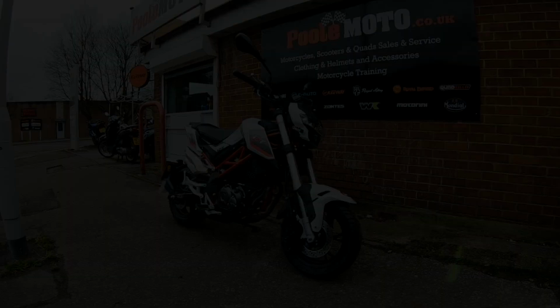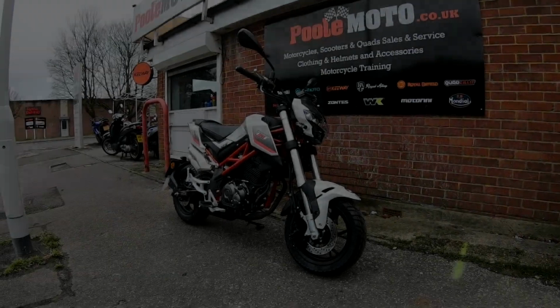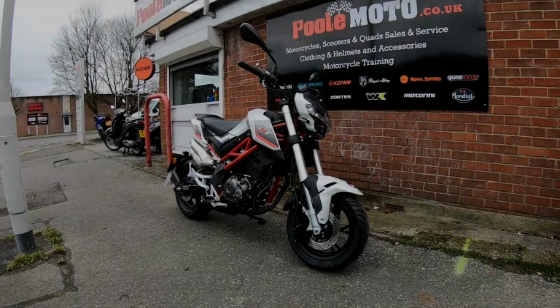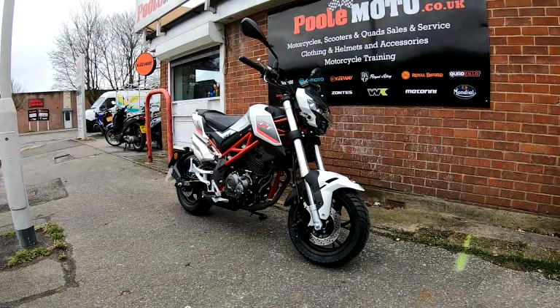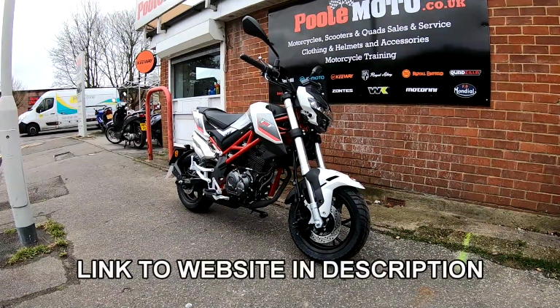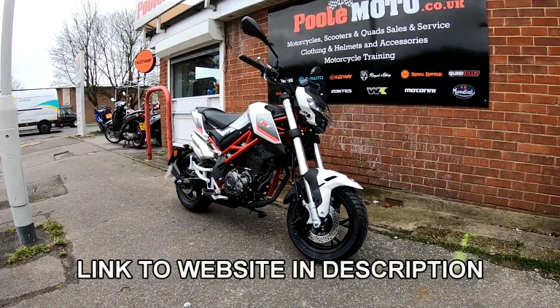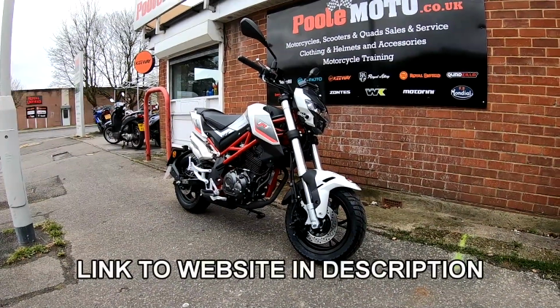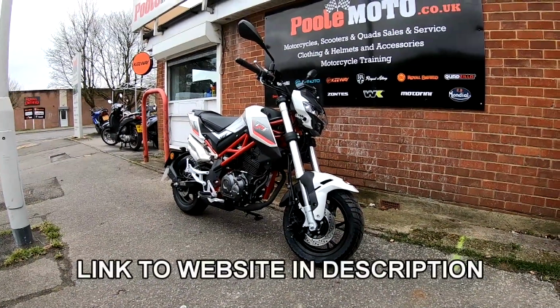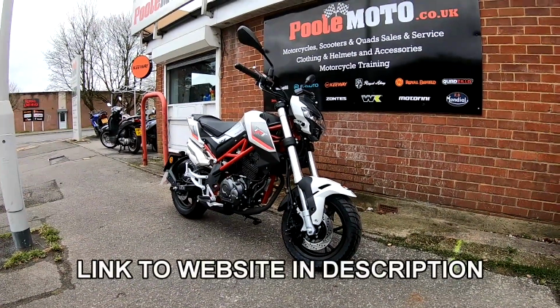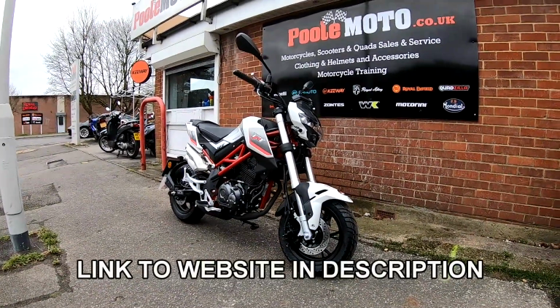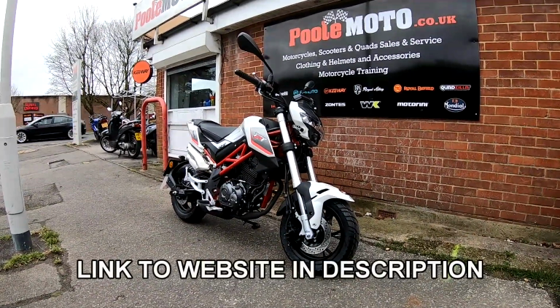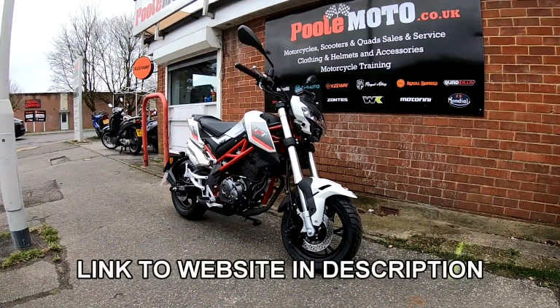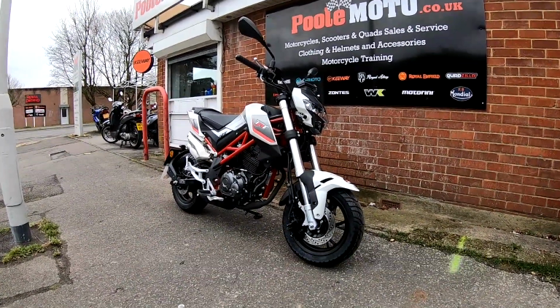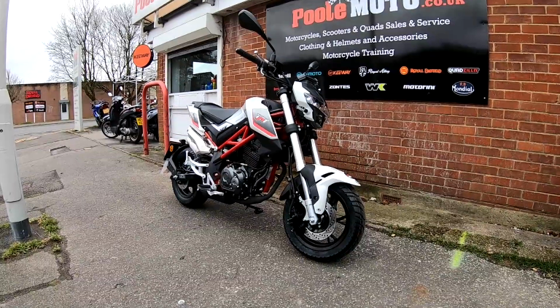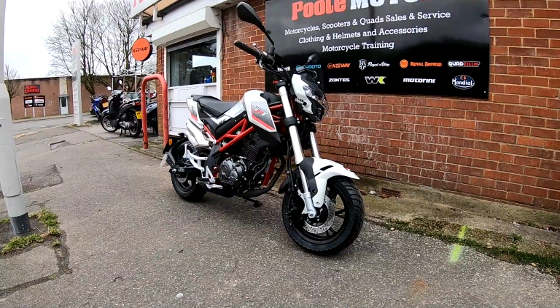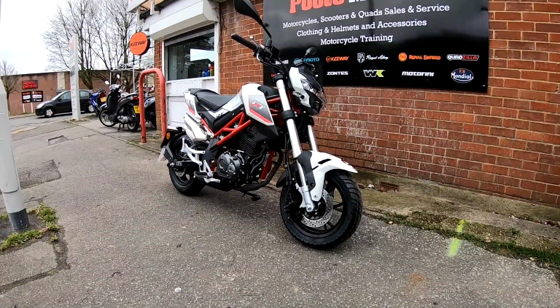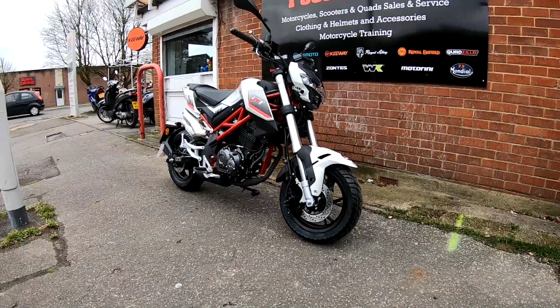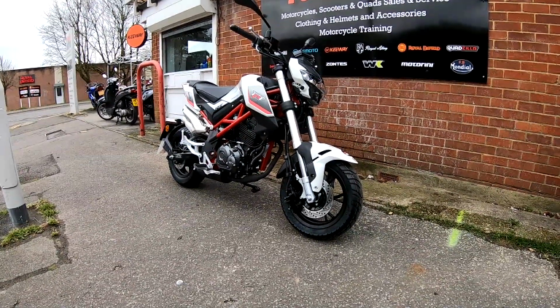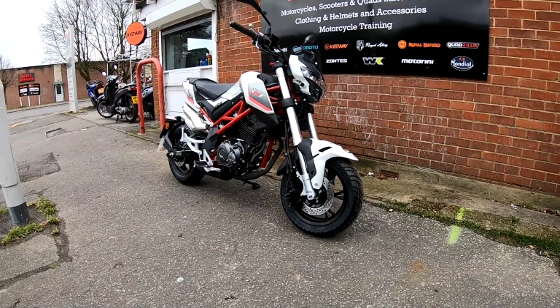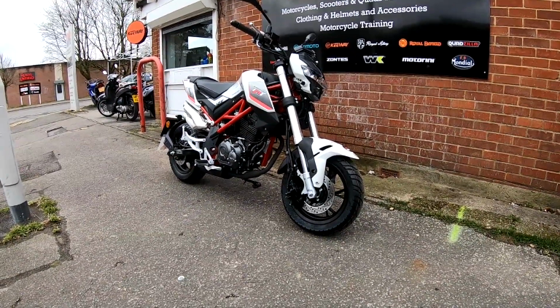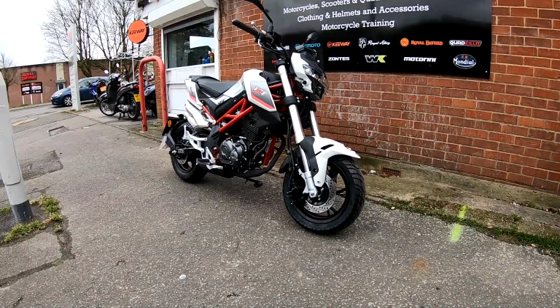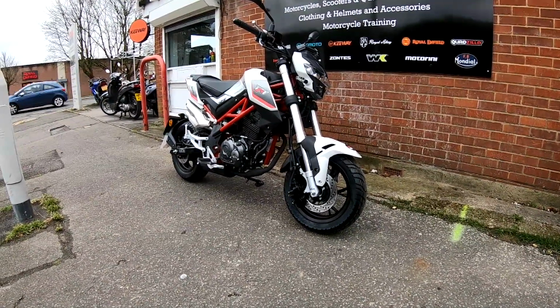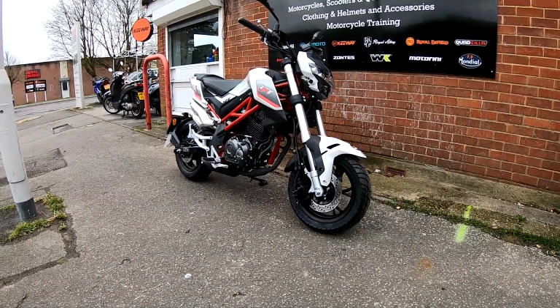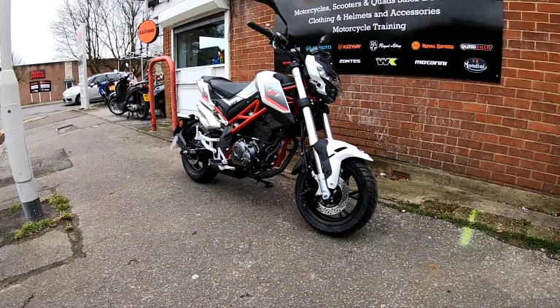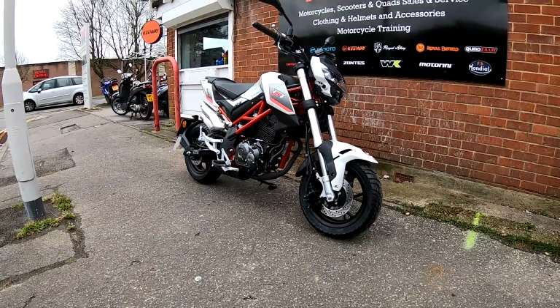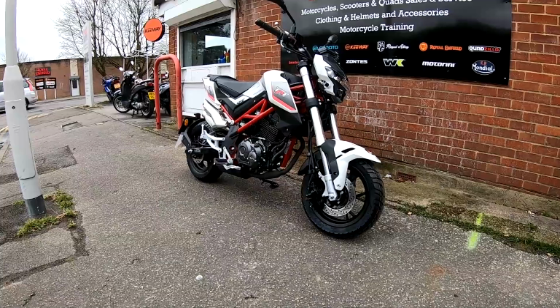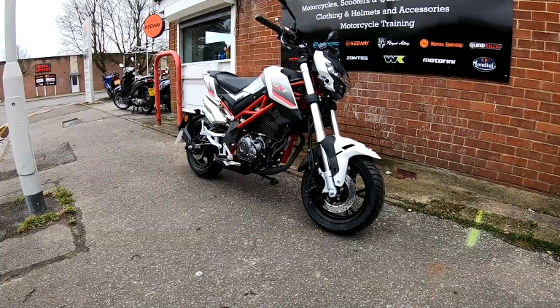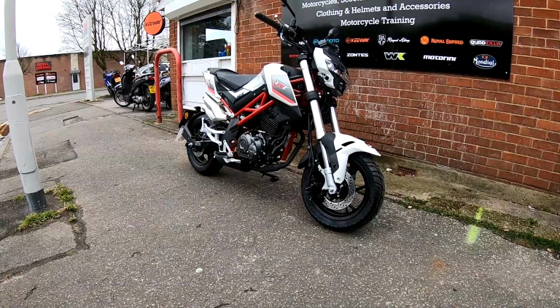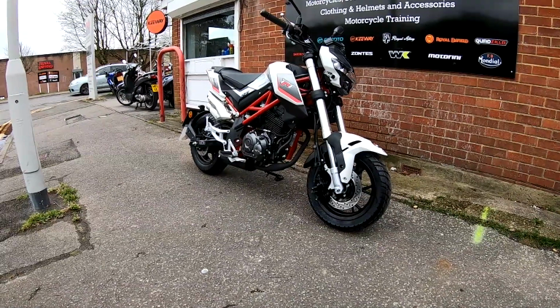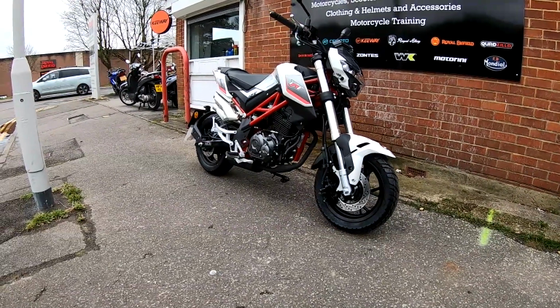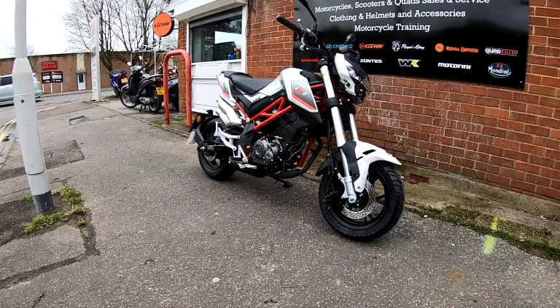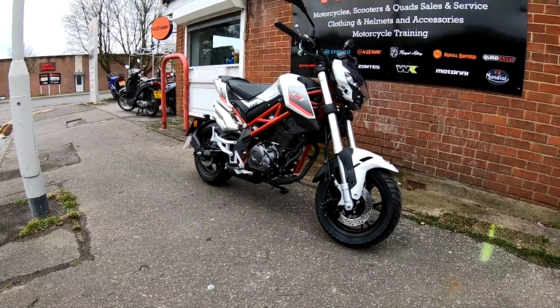Hi guys, Mark here. Welcome along again today to Pool Moto here in the south of England, and today we're taking out the Benelli TNT 125. Stay tuned and I'll give you my thoughts on it.